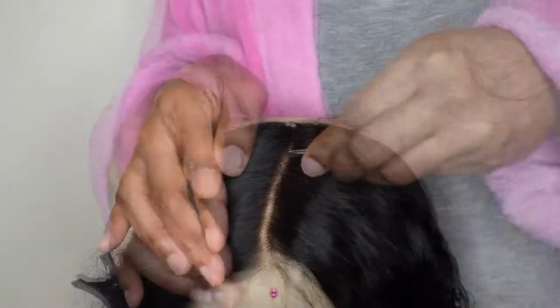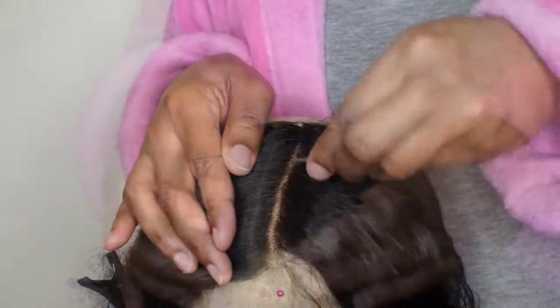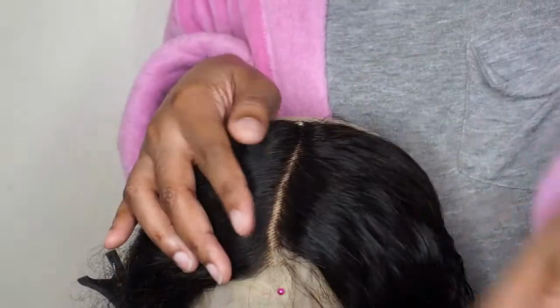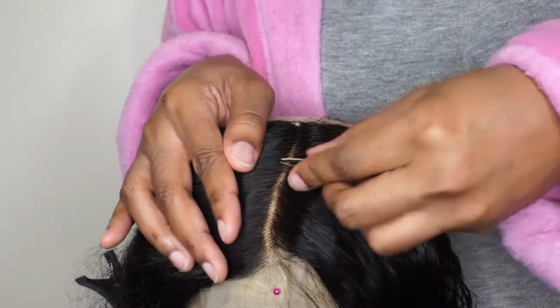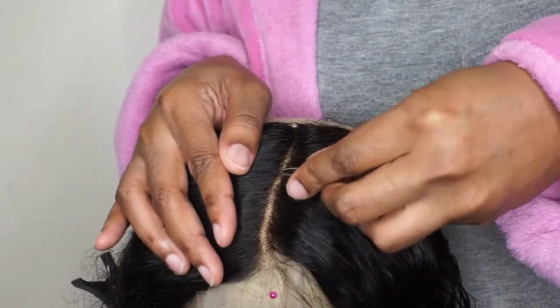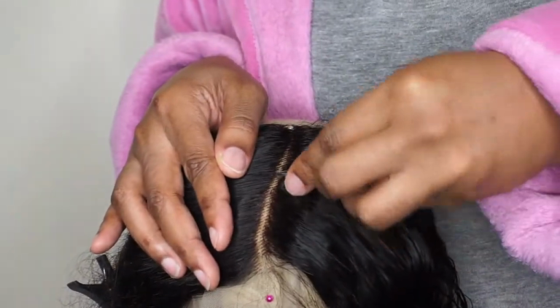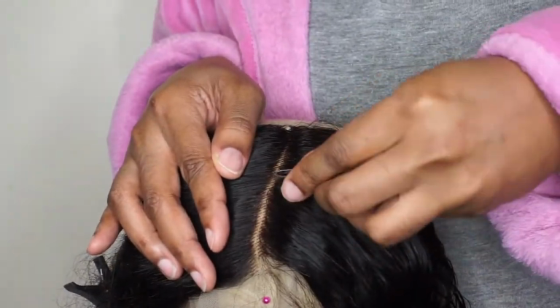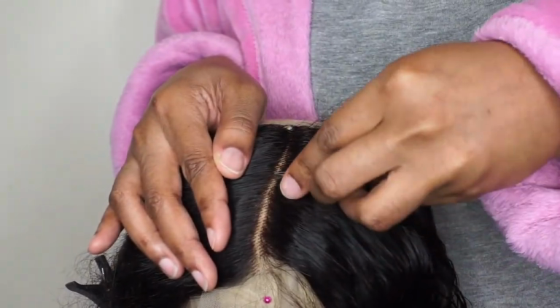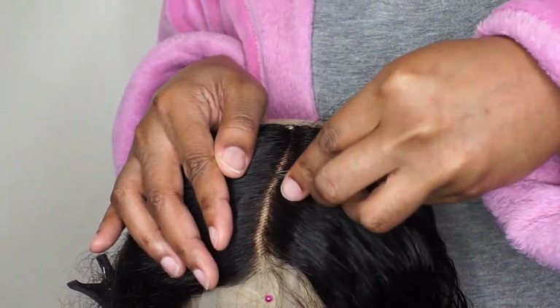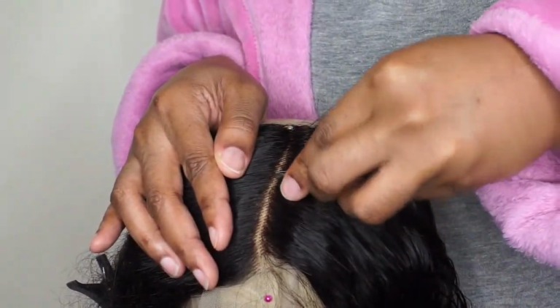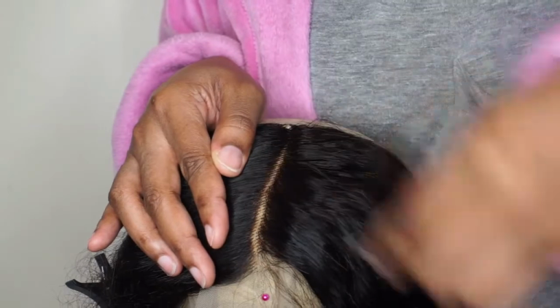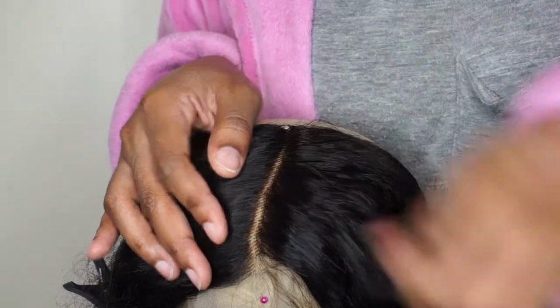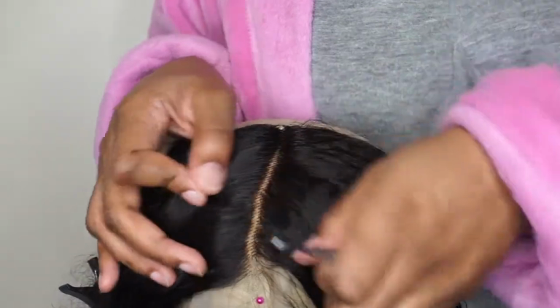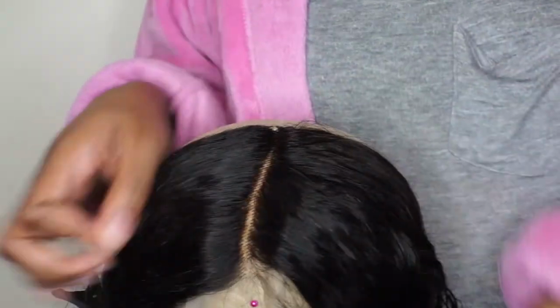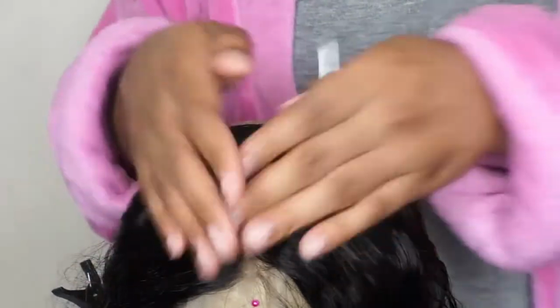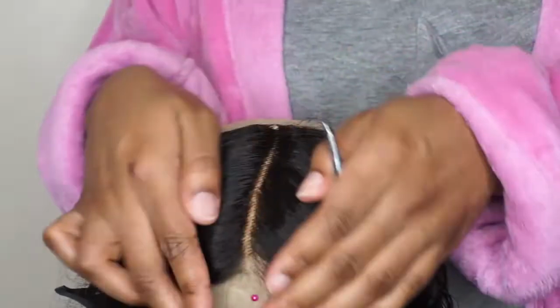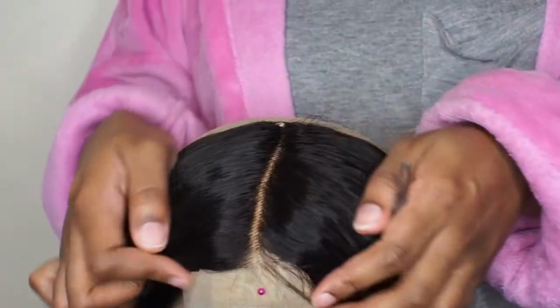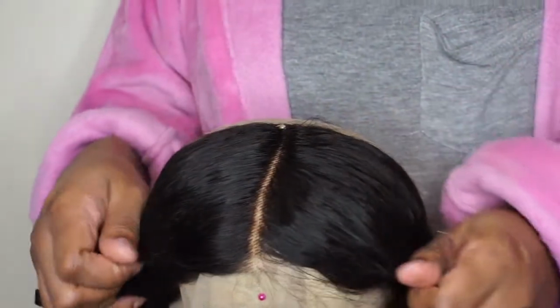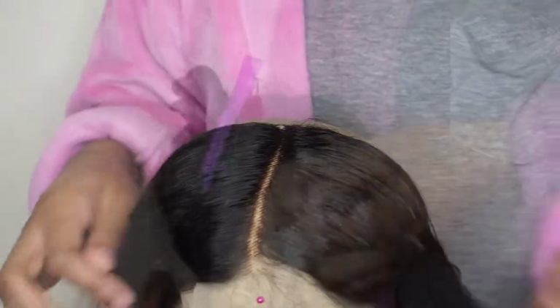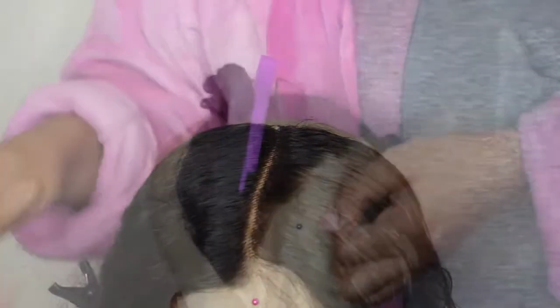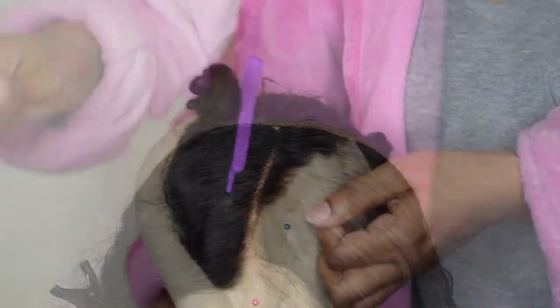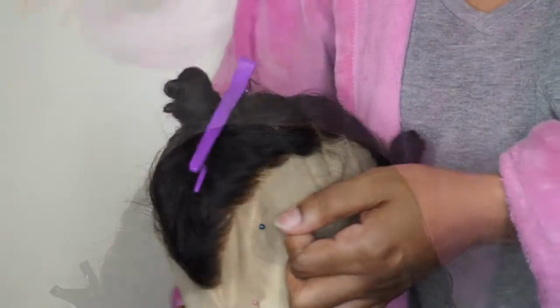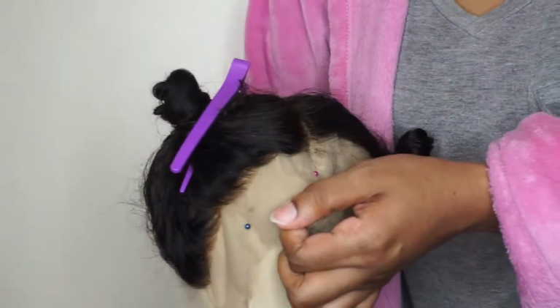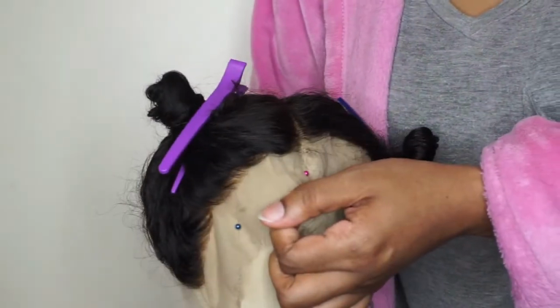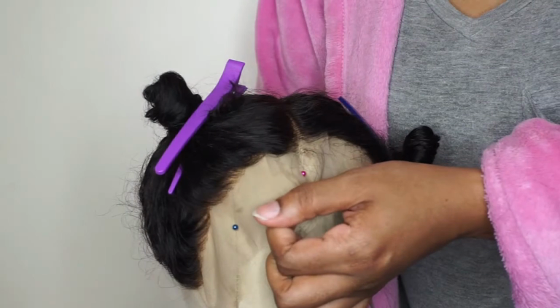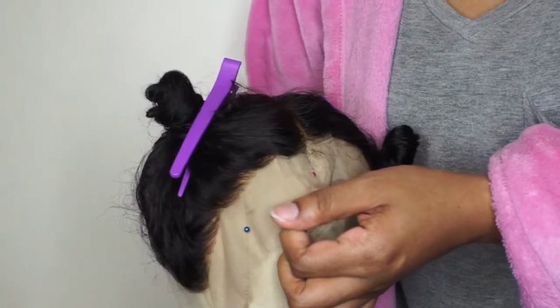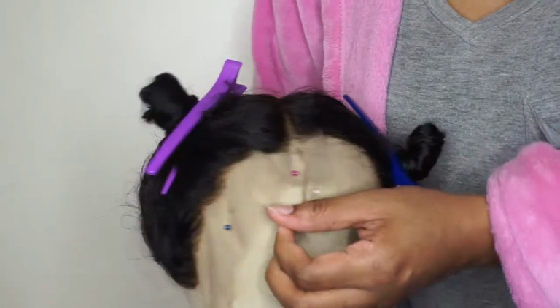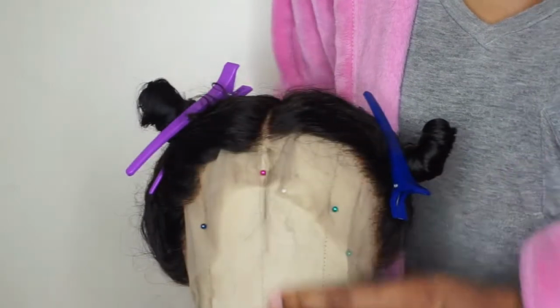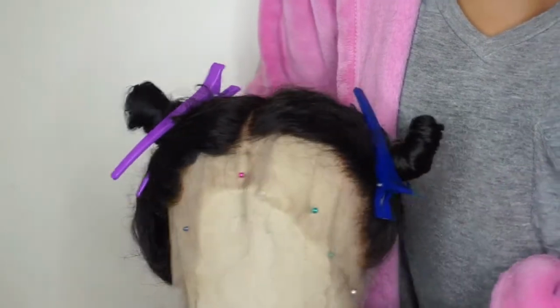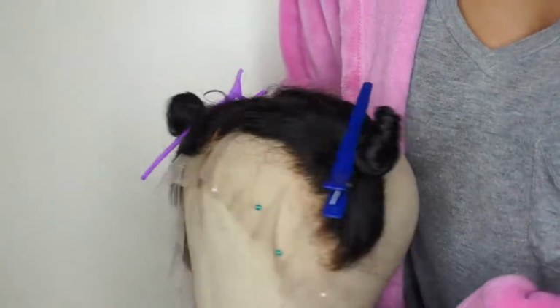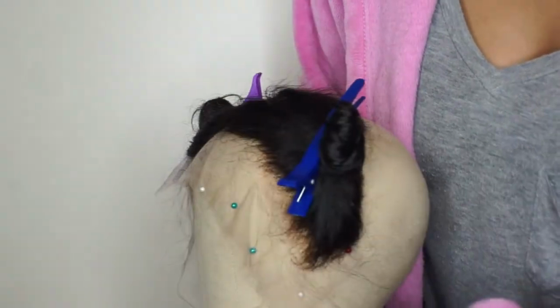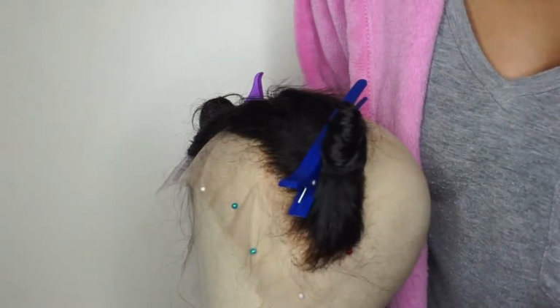Now once I finish my part, I am going to start working on the other side of the frontal. Here is how it looks now as compared to the side that I started working on.